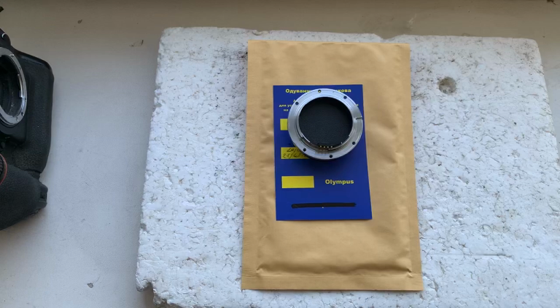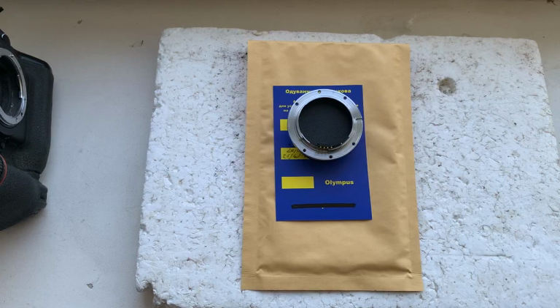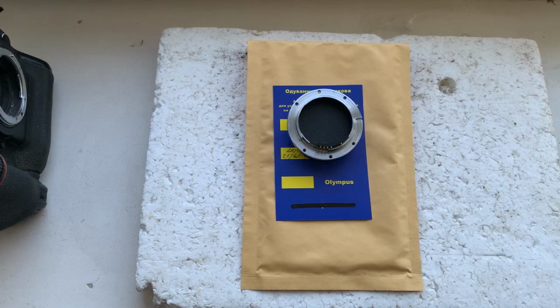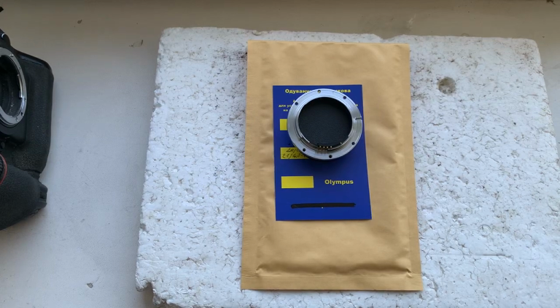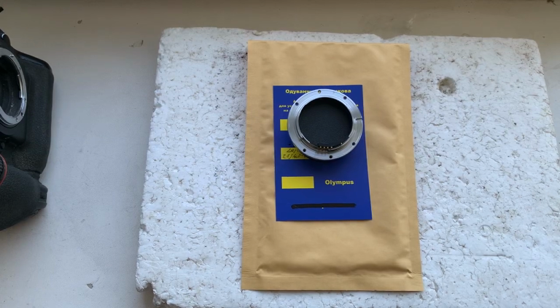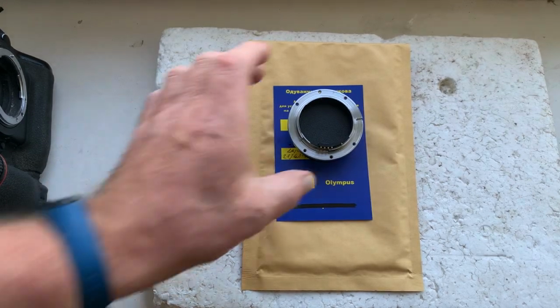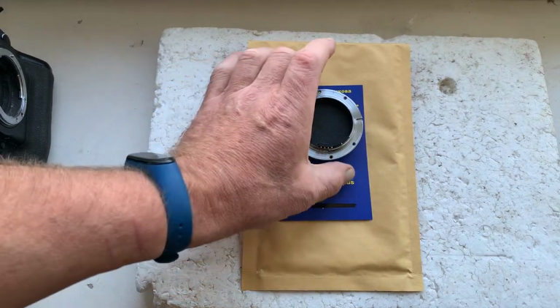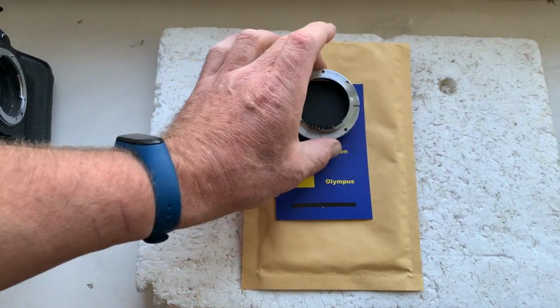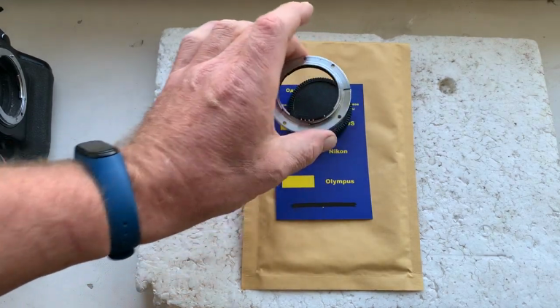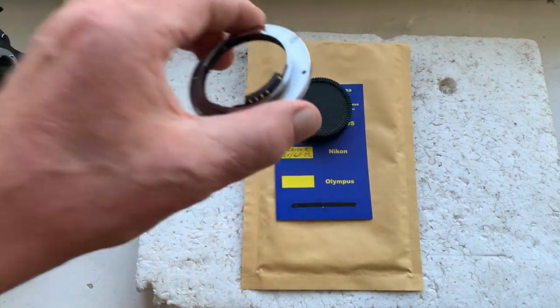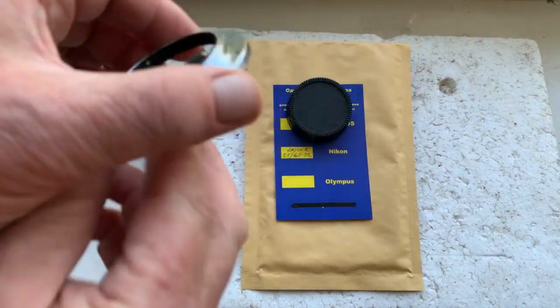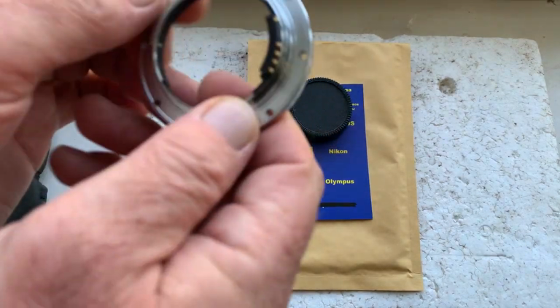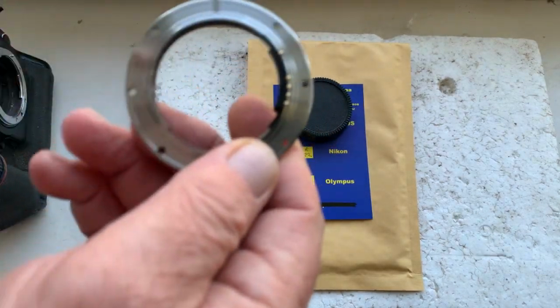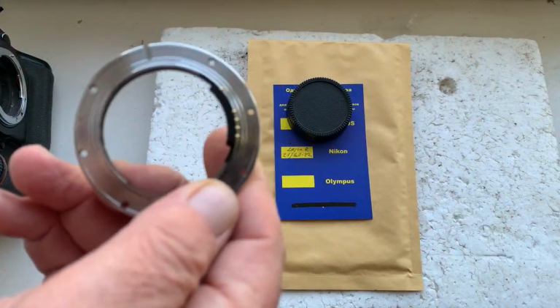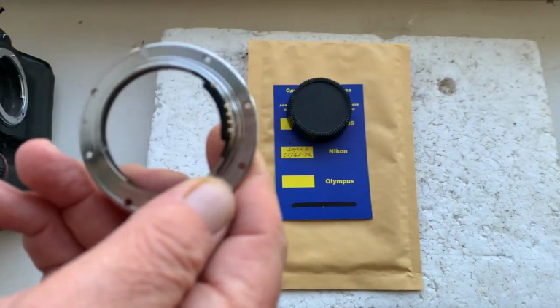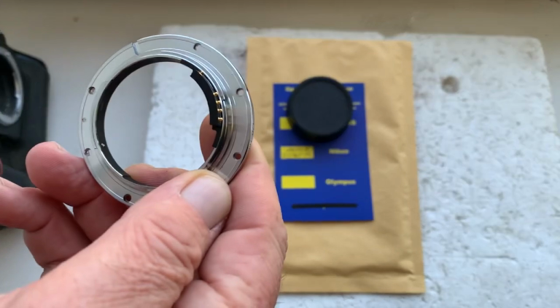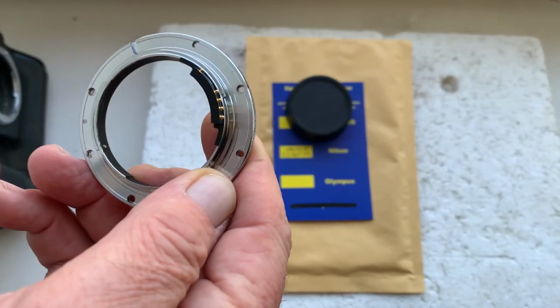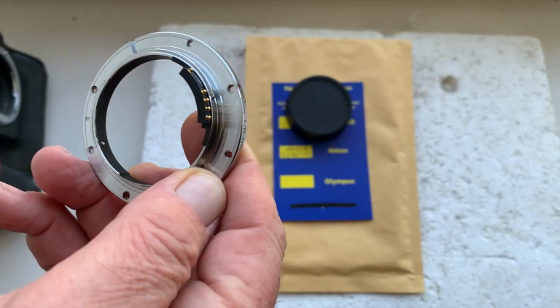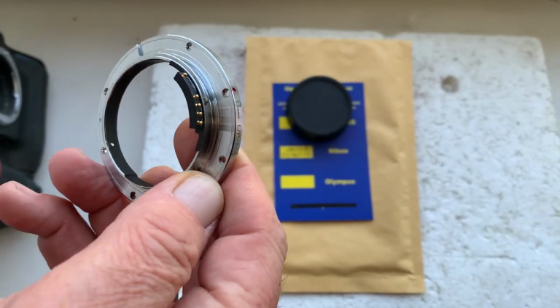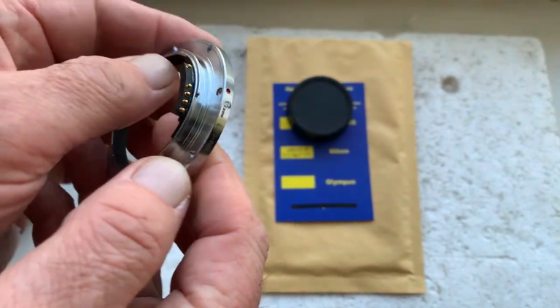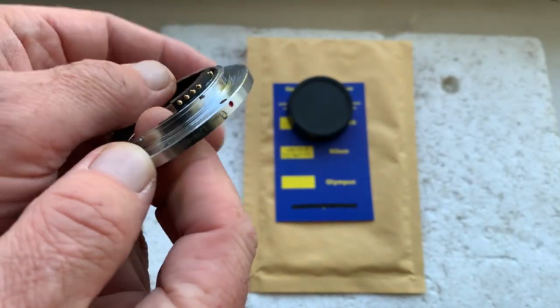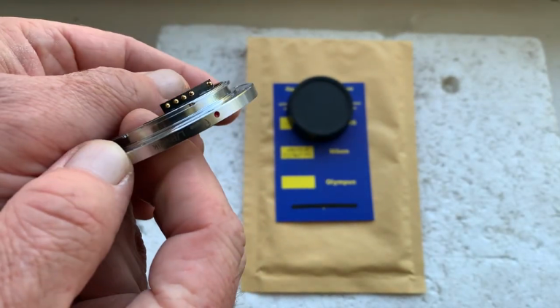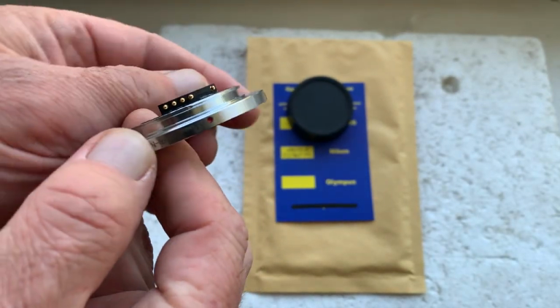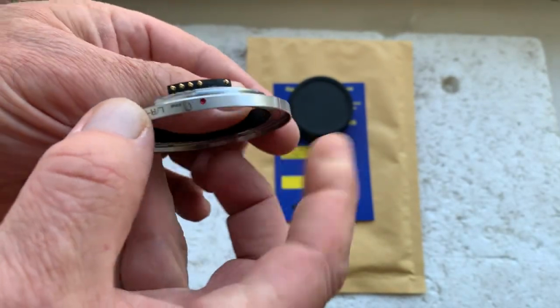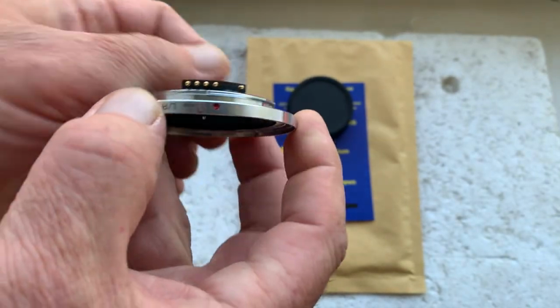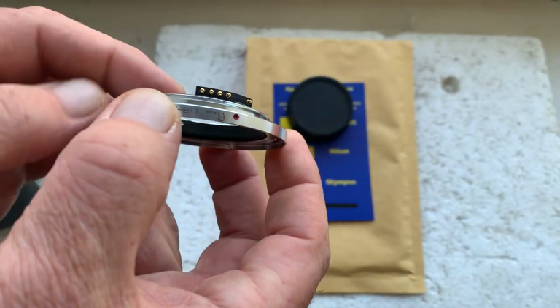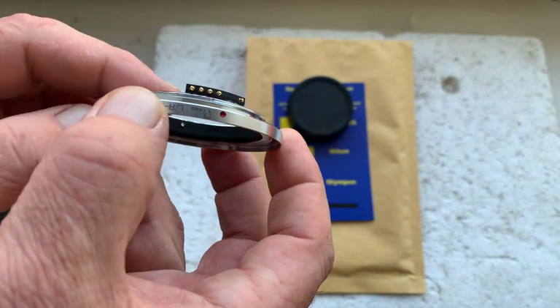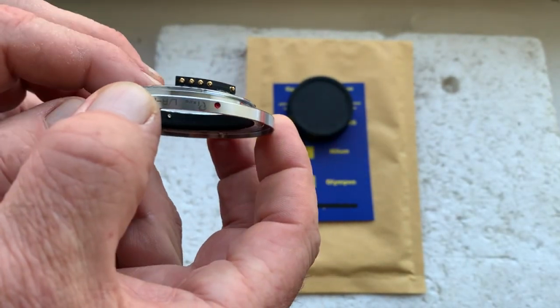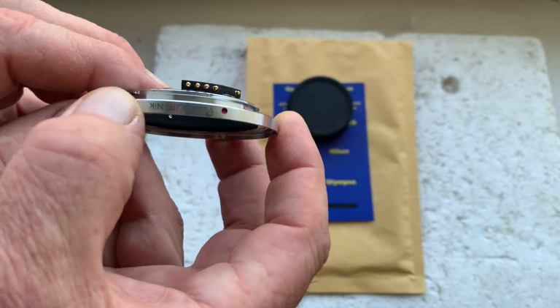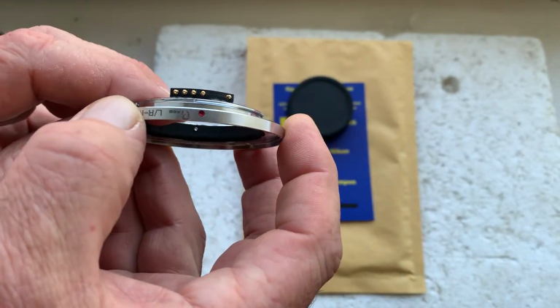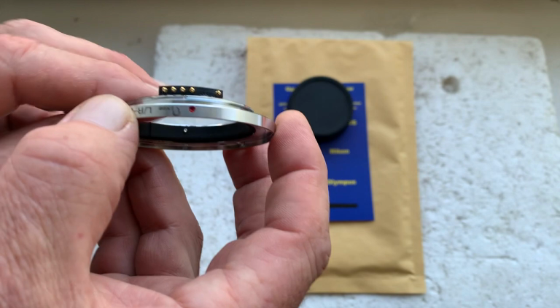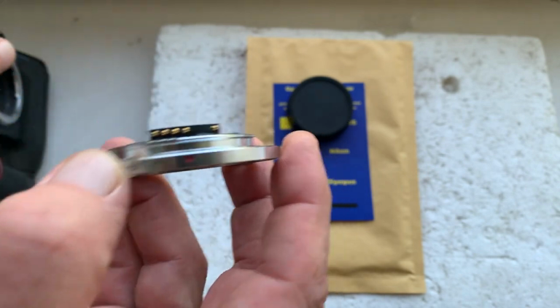Hello Basil, this video is about your Leica R2 to Nikon interchangeable mount with dandelion chip. Now I'll check it in my camera.